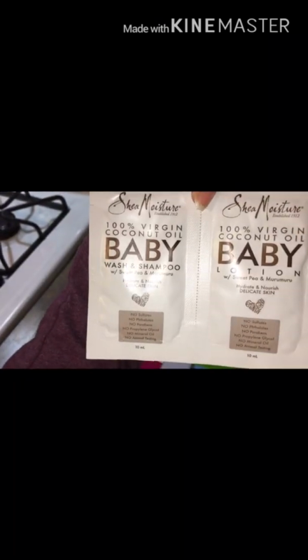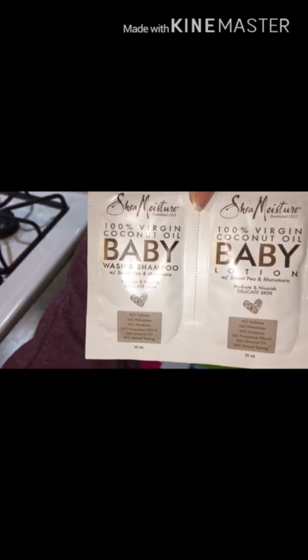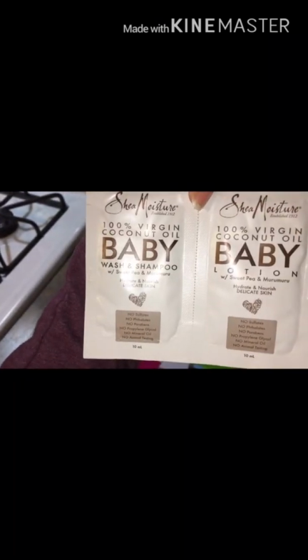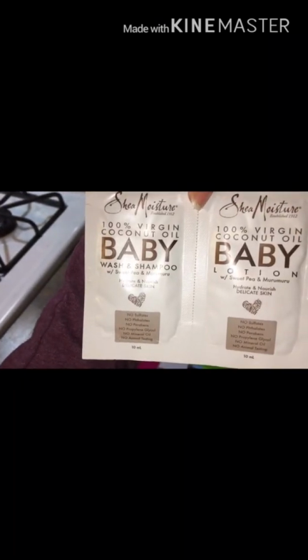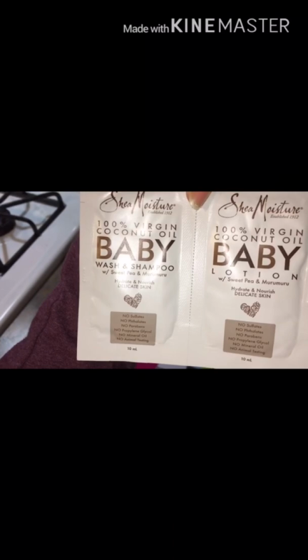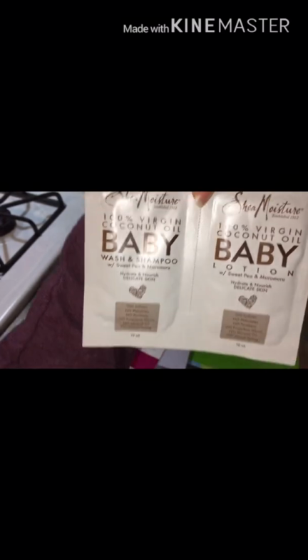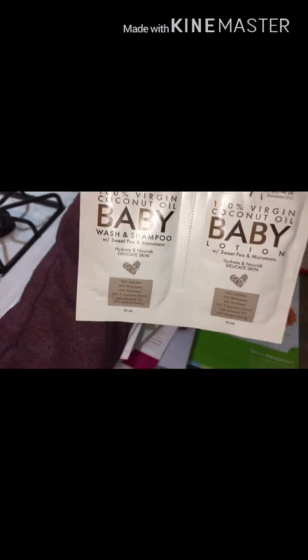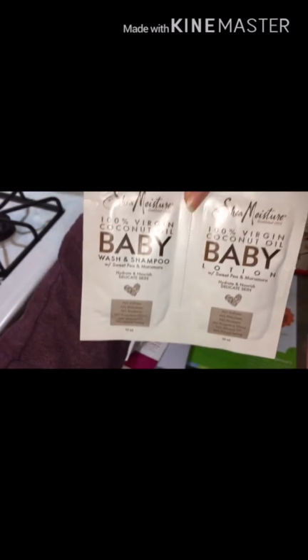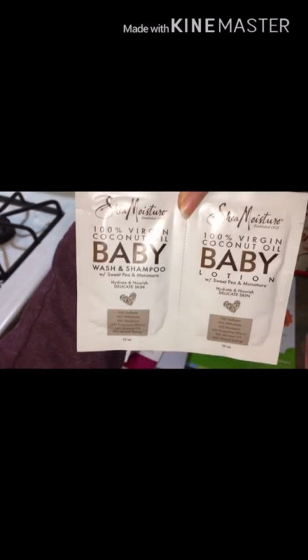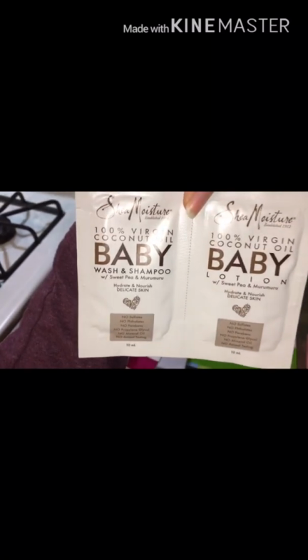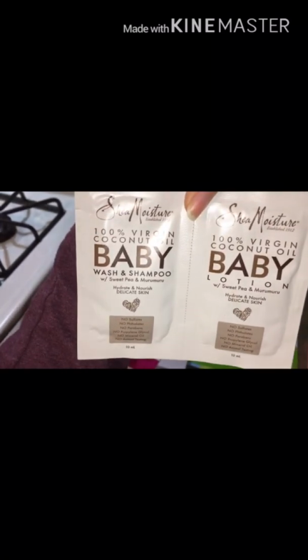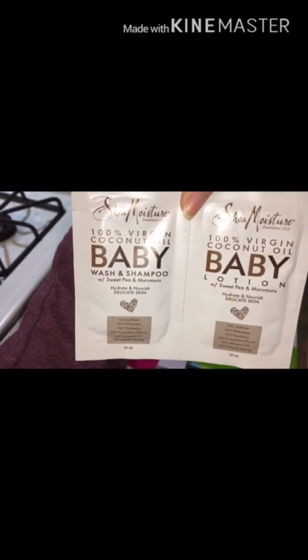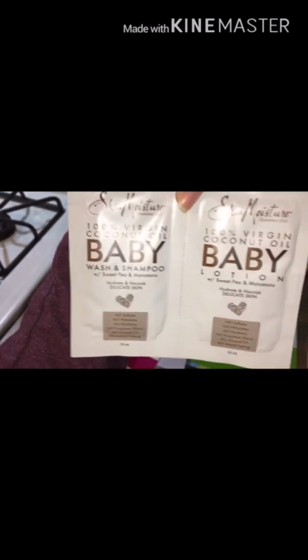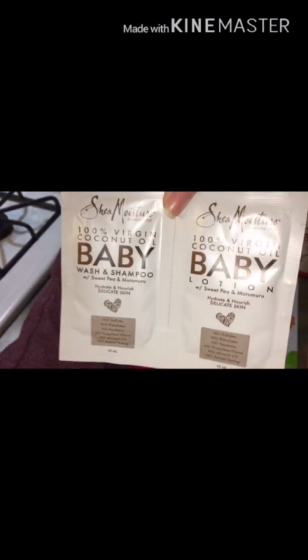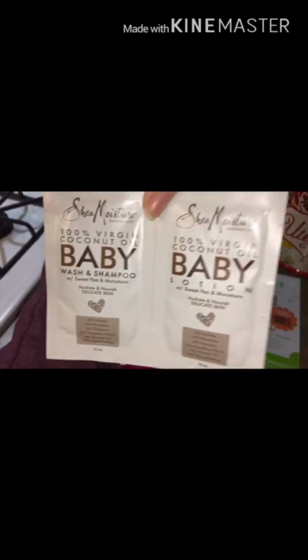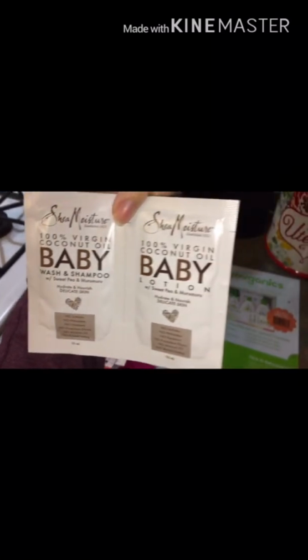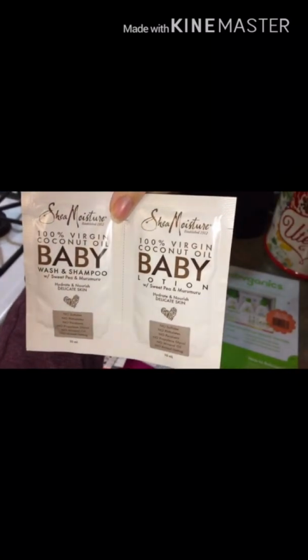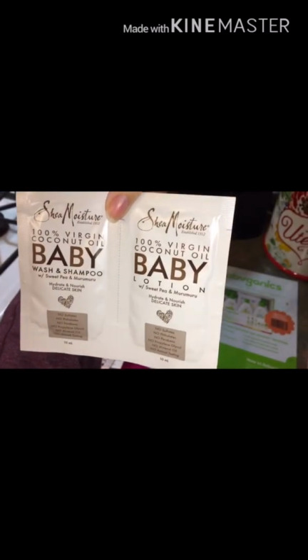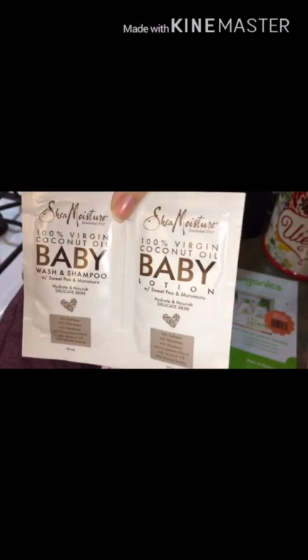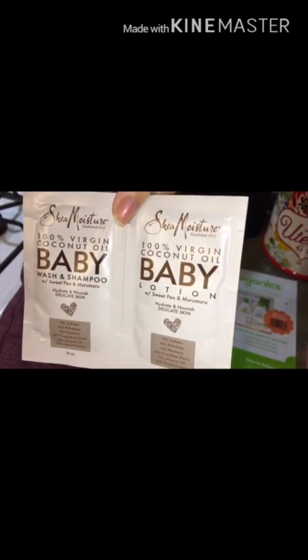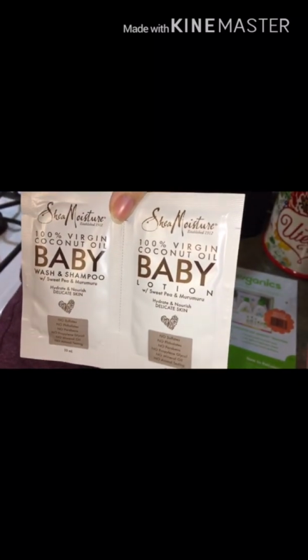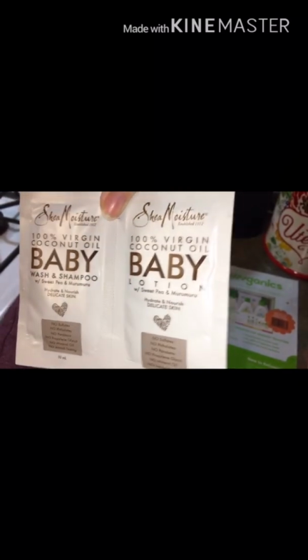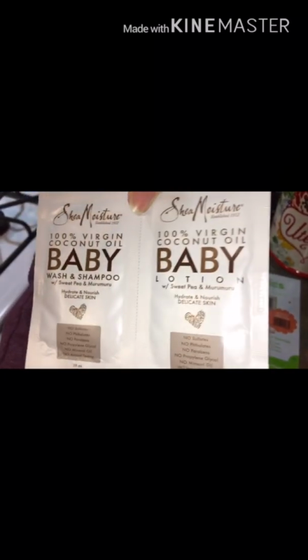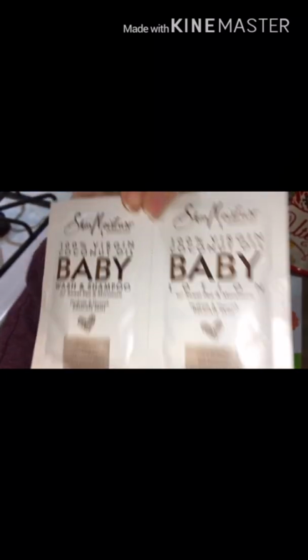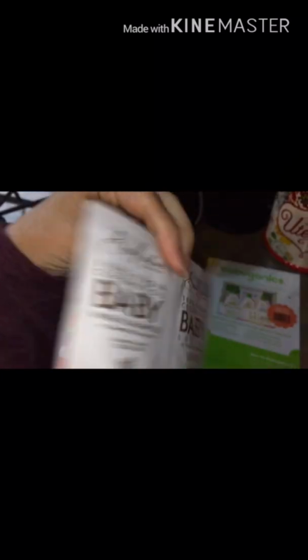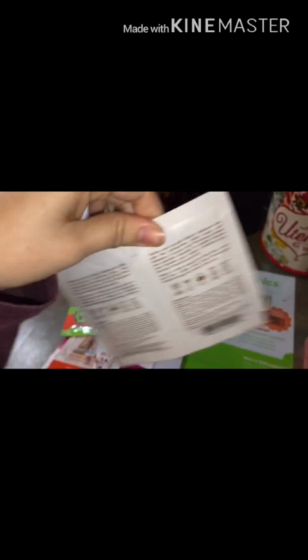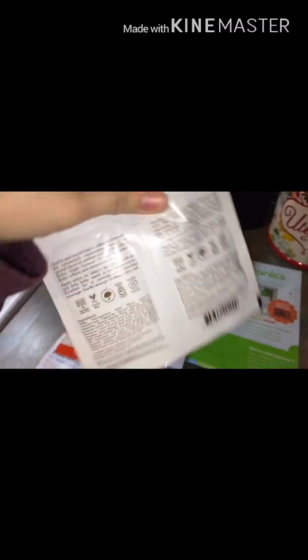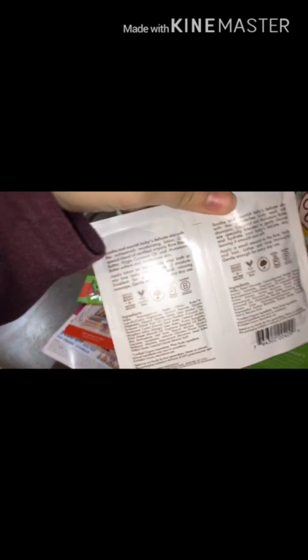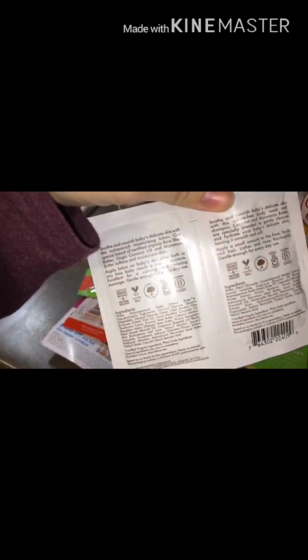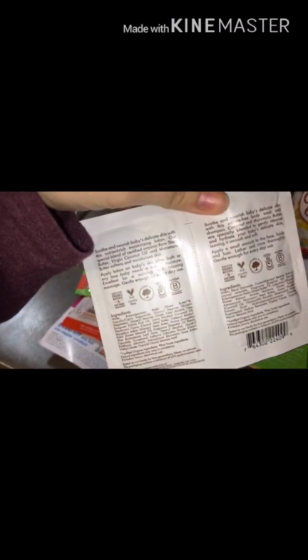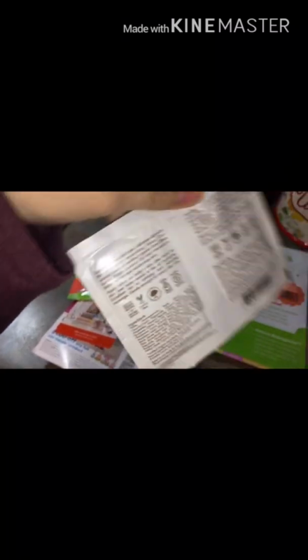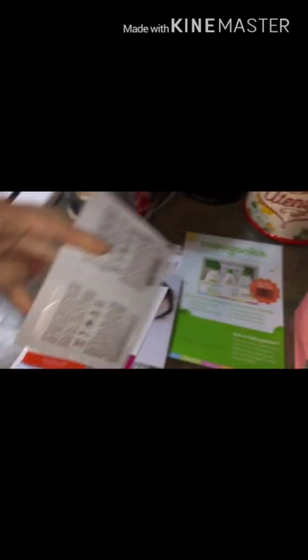SheaMoisture 100% Virgin Coconut Oil baby wash and shampoo, and also lotion. I like that it has coconut oil — that's pretty cool.